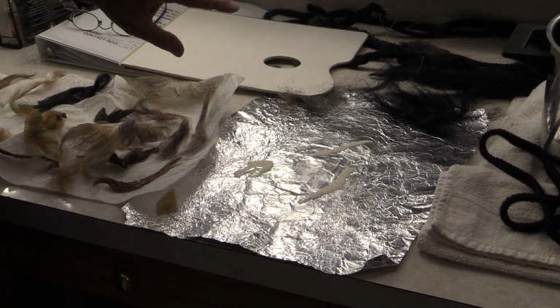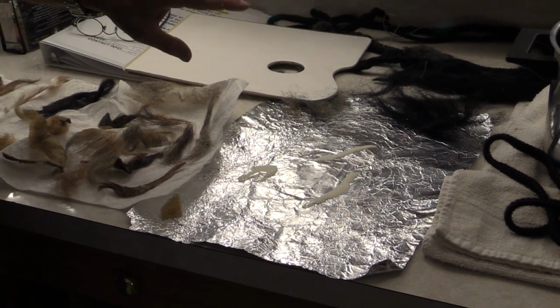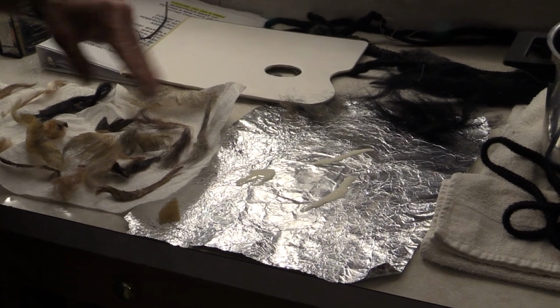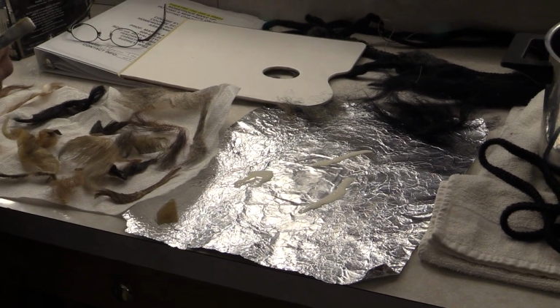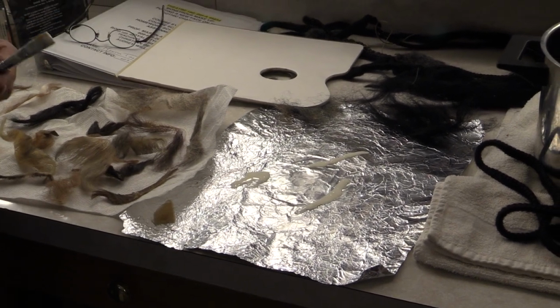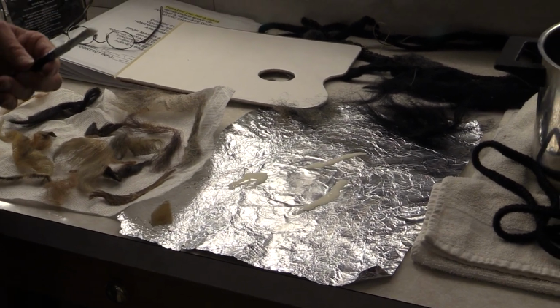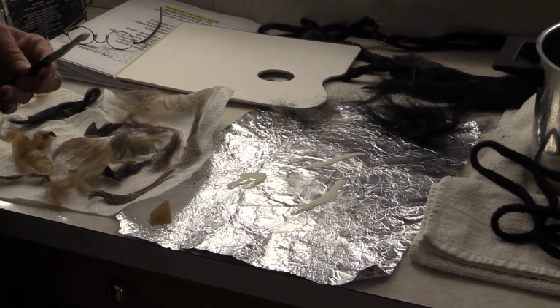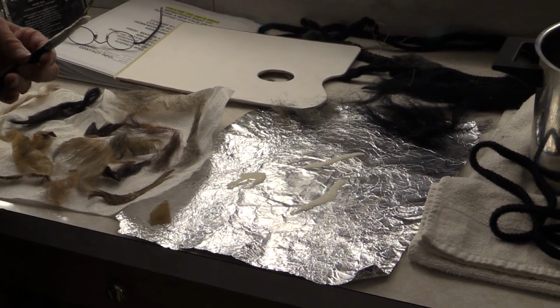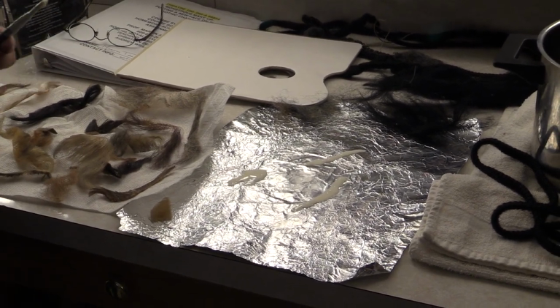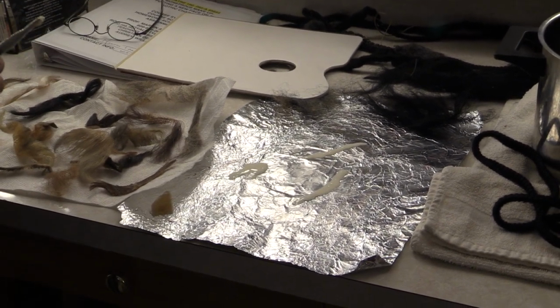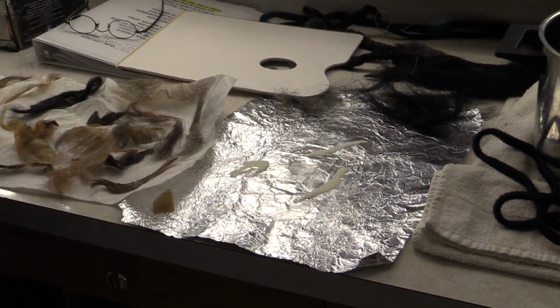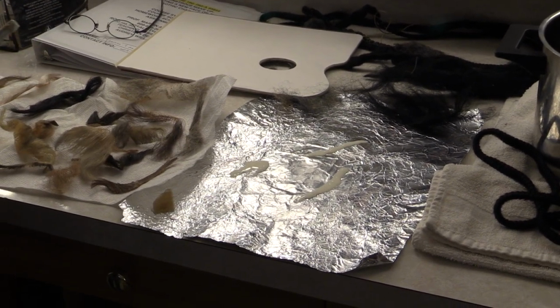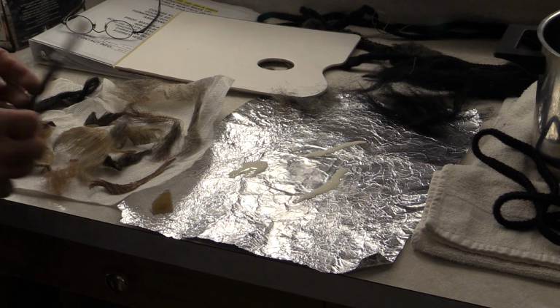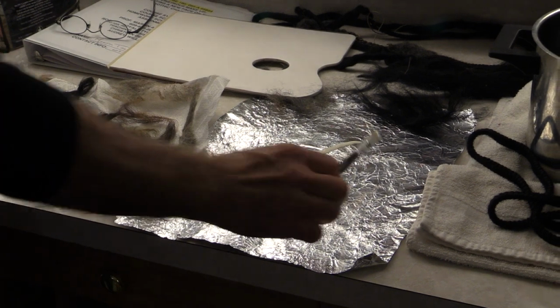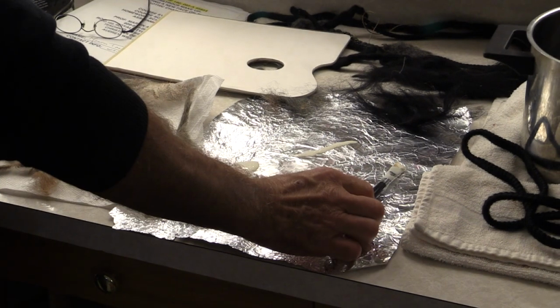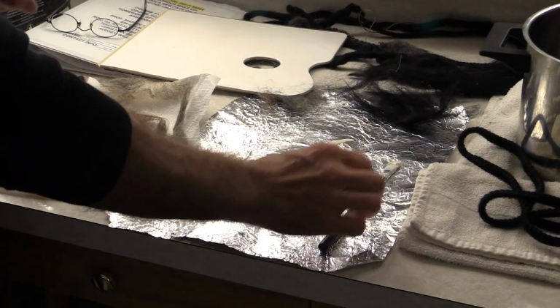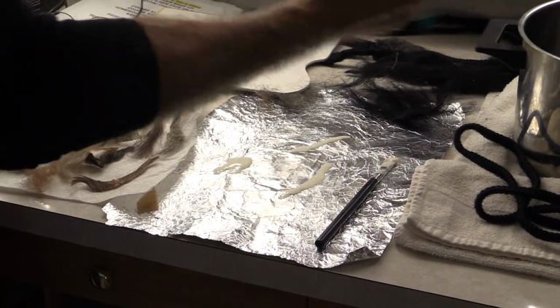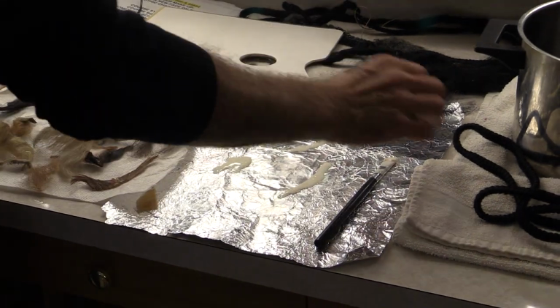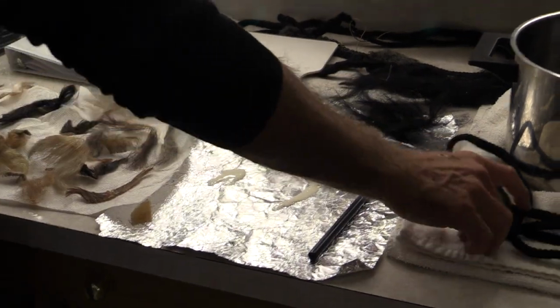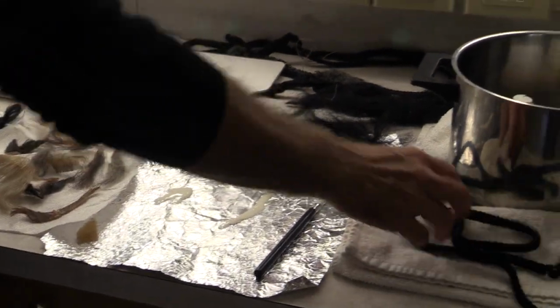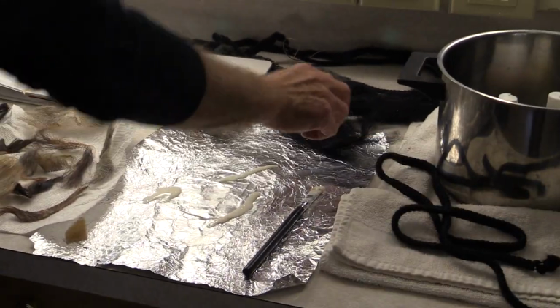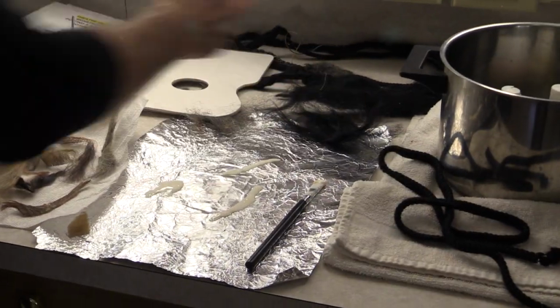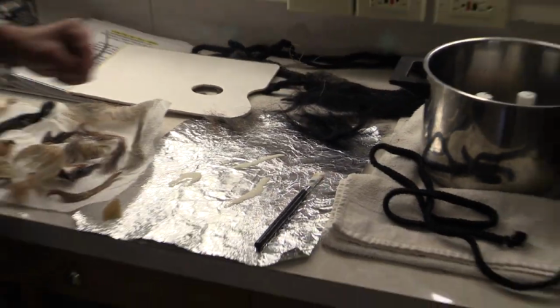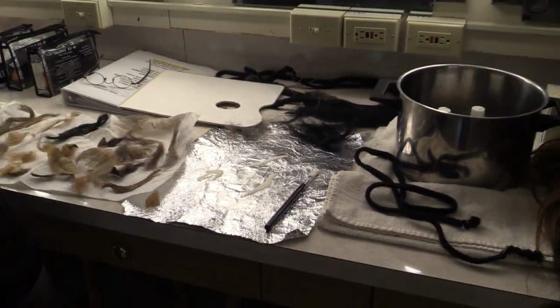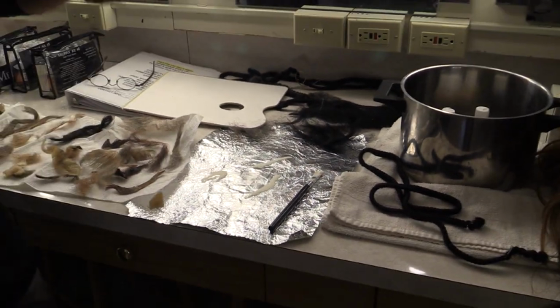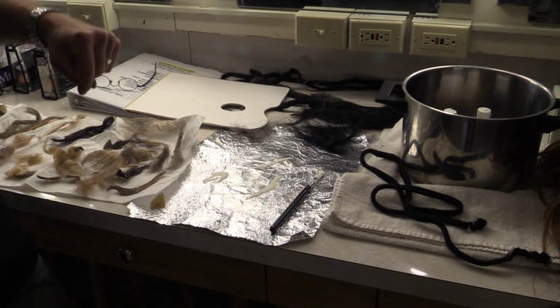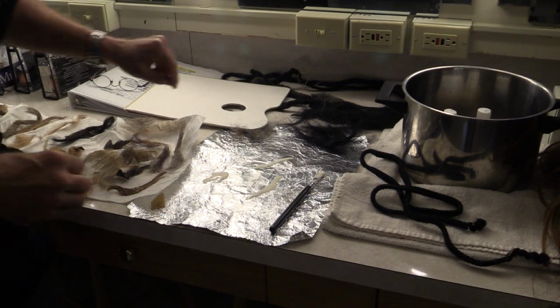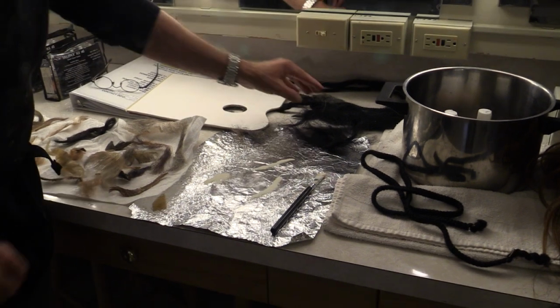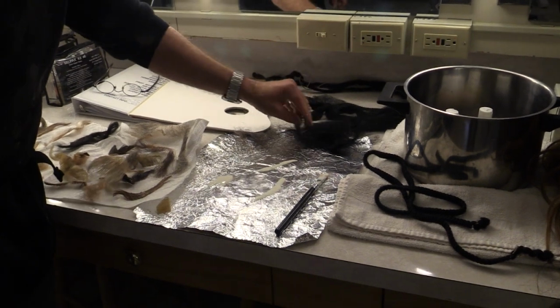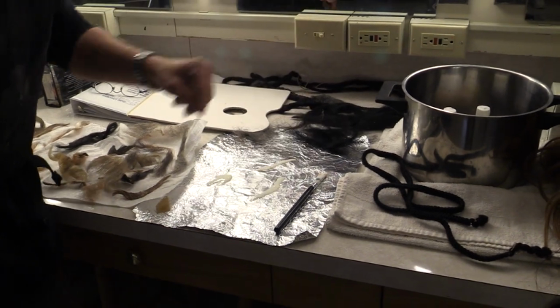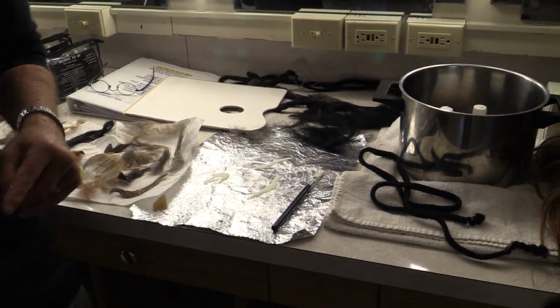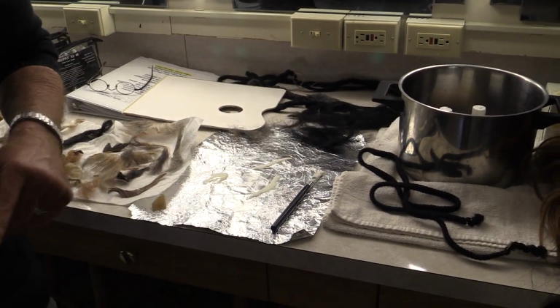Next I want to show you what I've got here, which is crepe hair. Come a little closer so you can see.